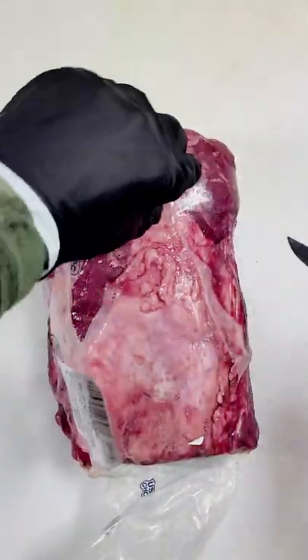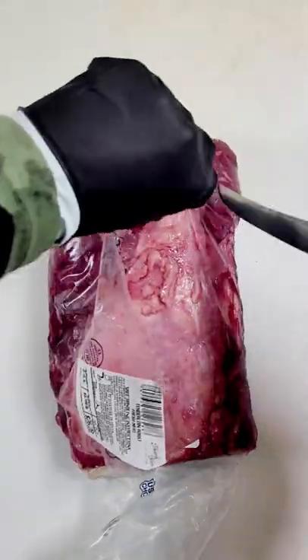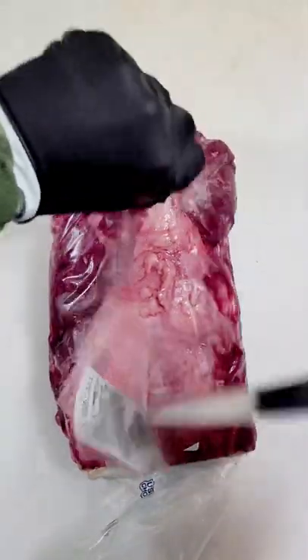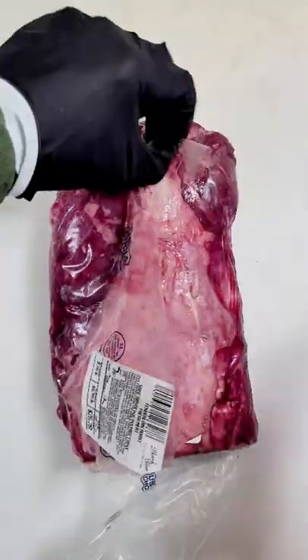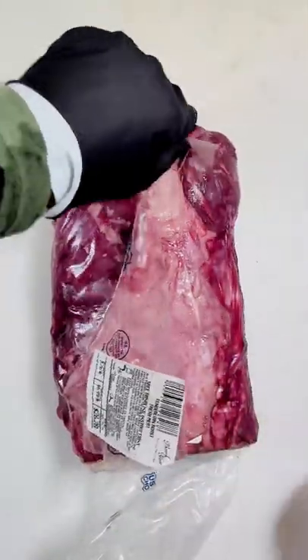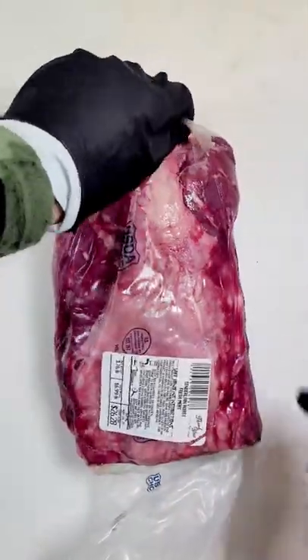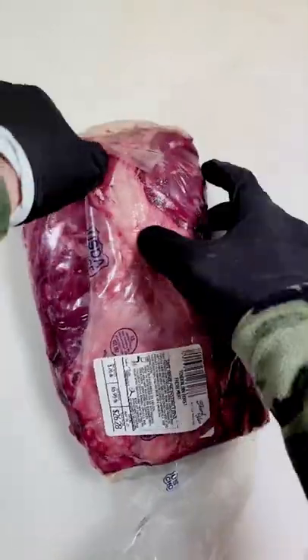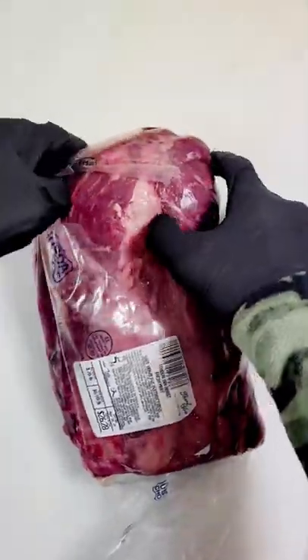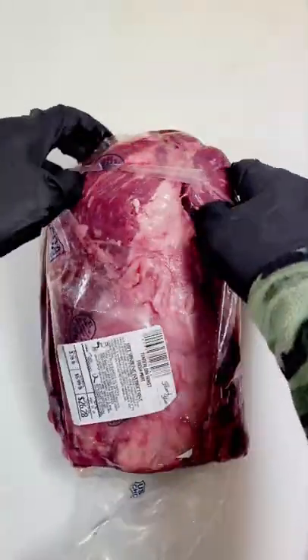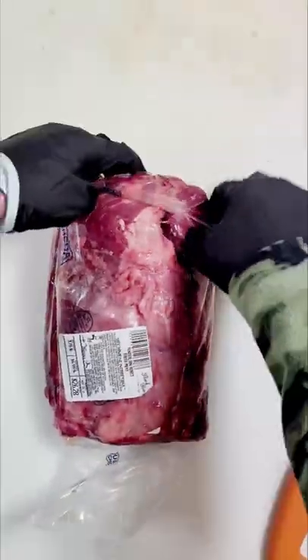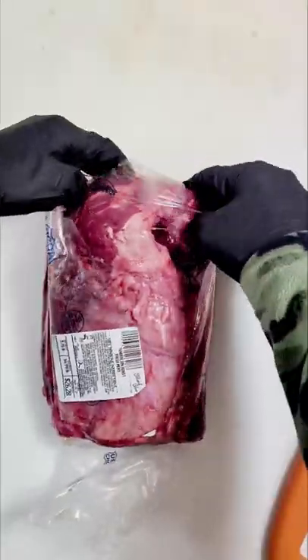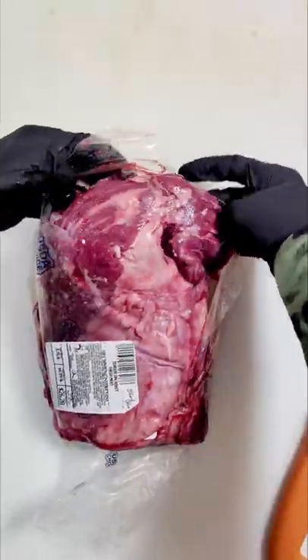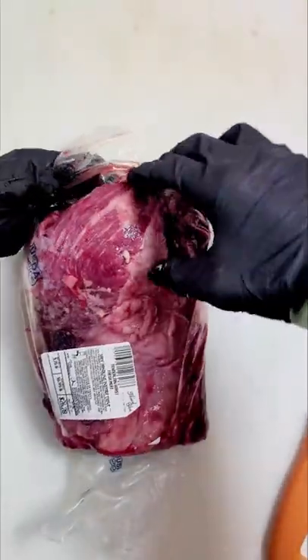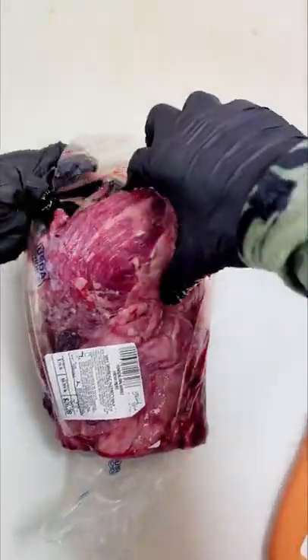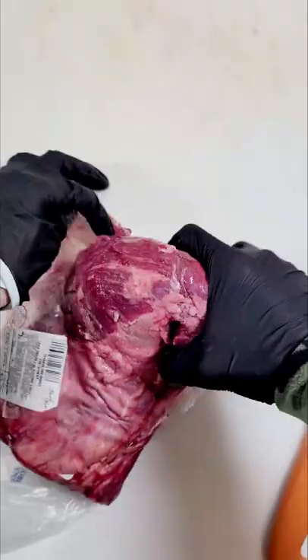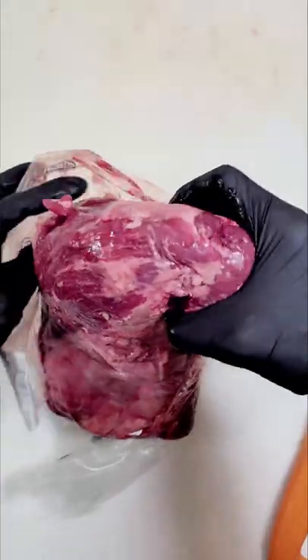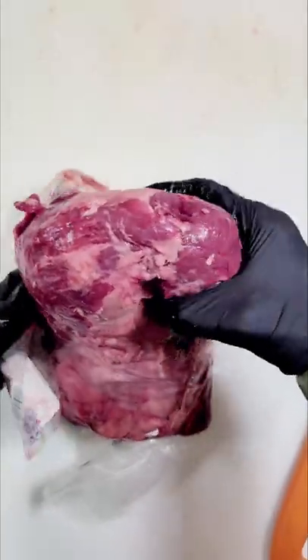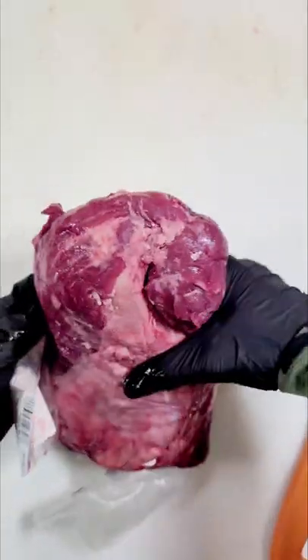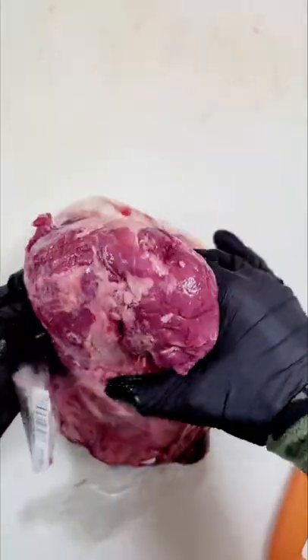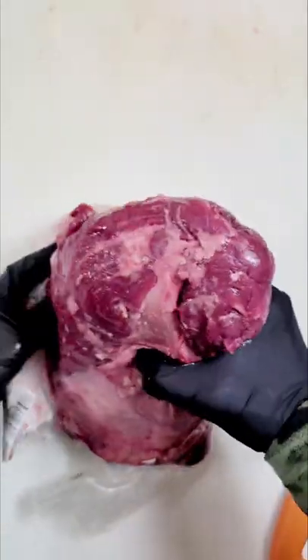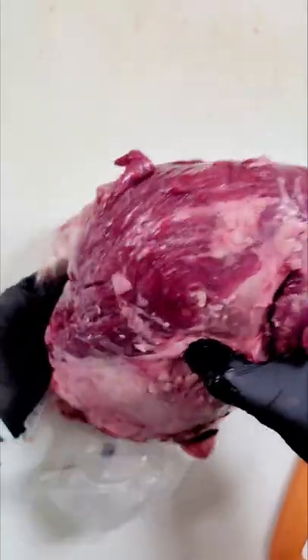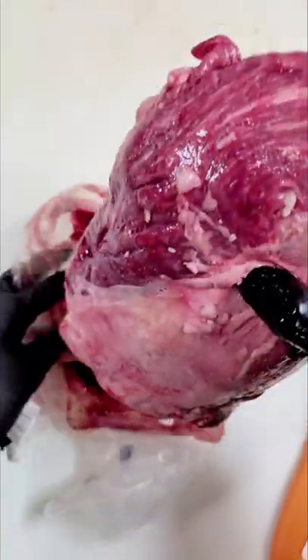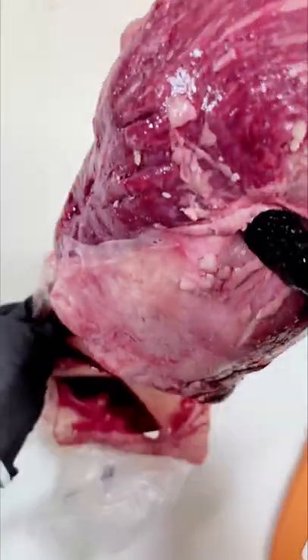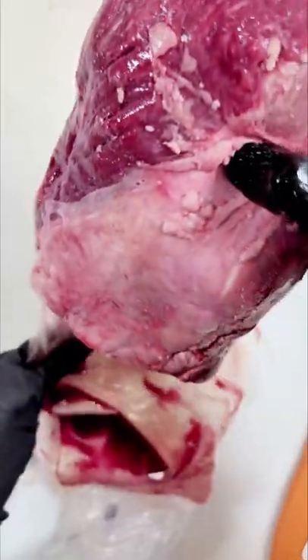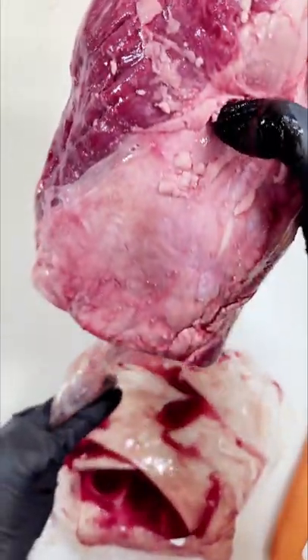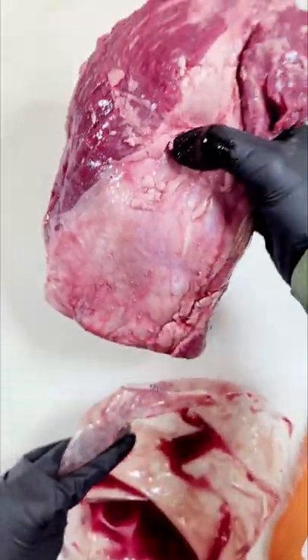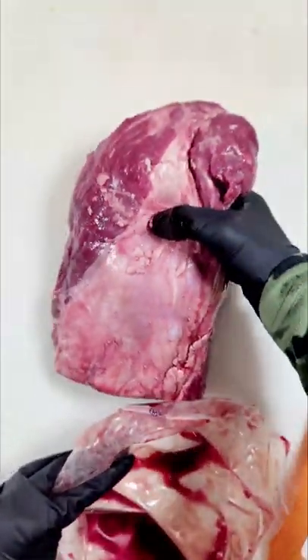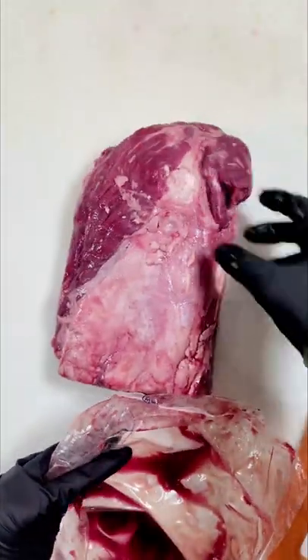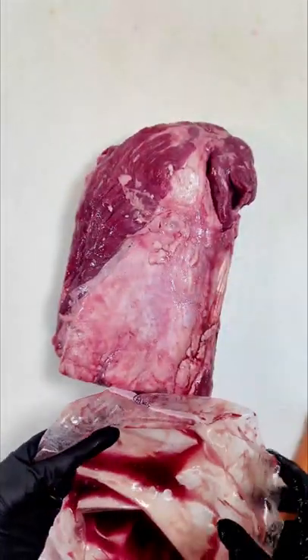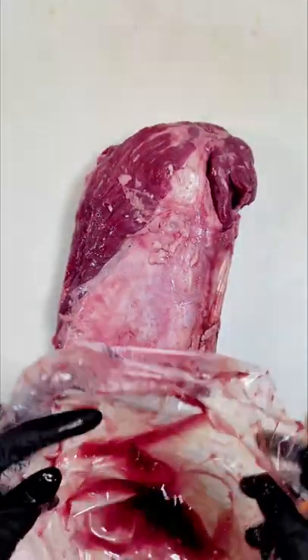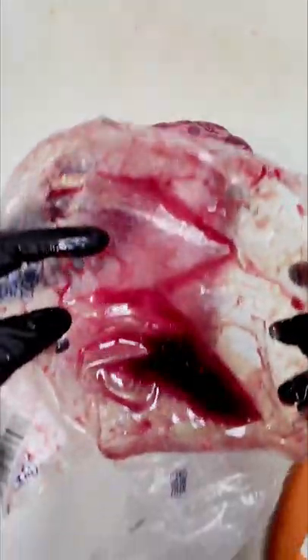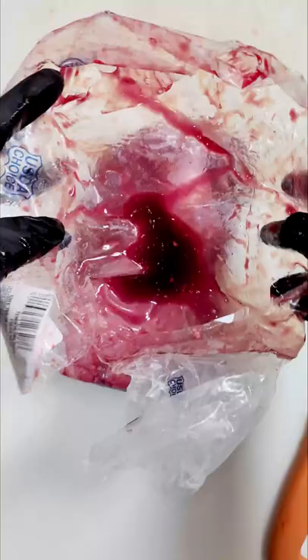When you open up the bag, draw an X without scoring the beef. This will keep the bag intact so when you take out the subprimal it will create a little bag to keep the blood in so your kitchen doesn't get messy.